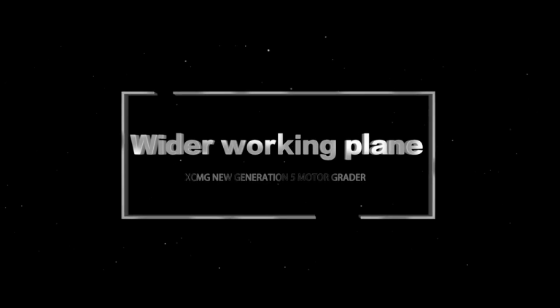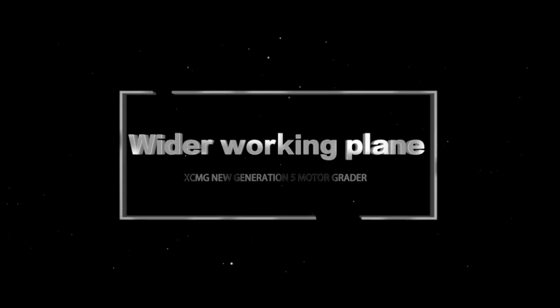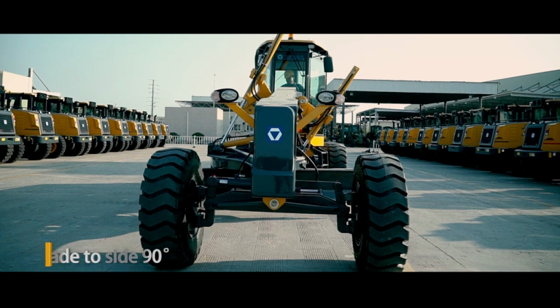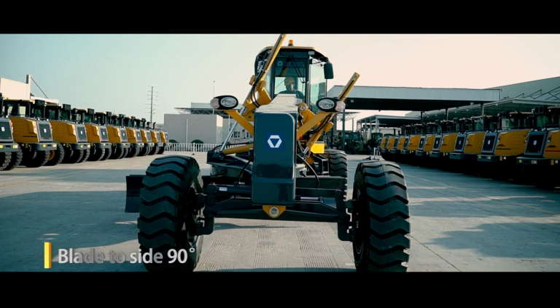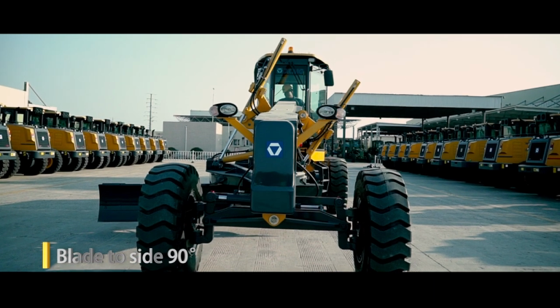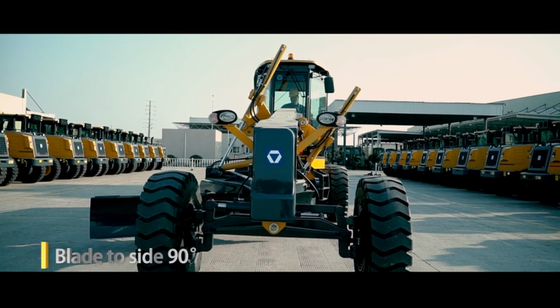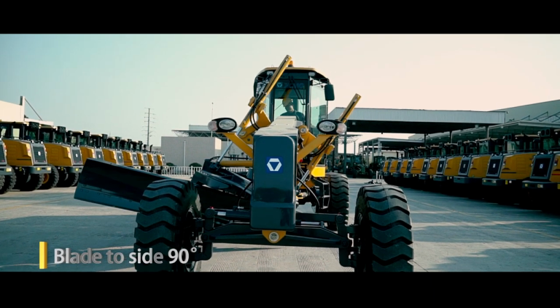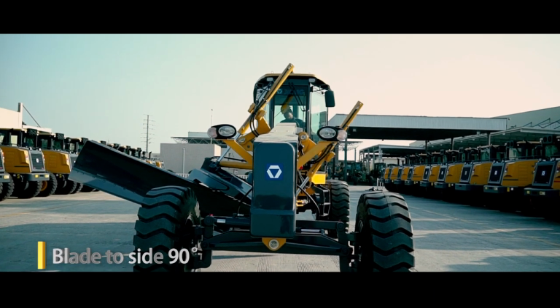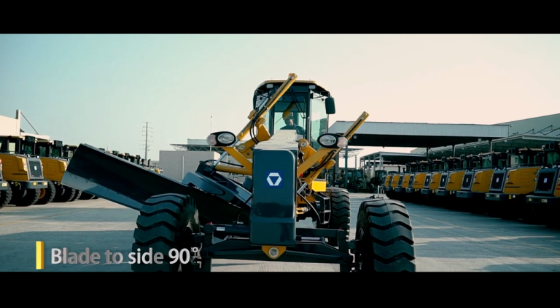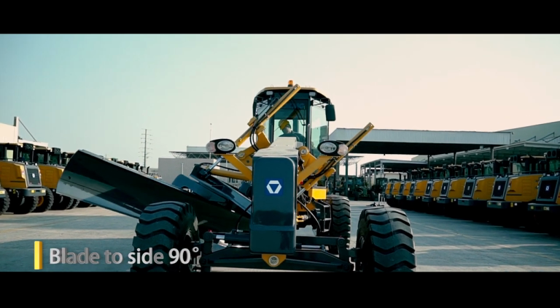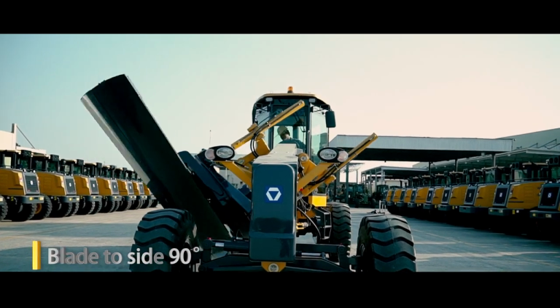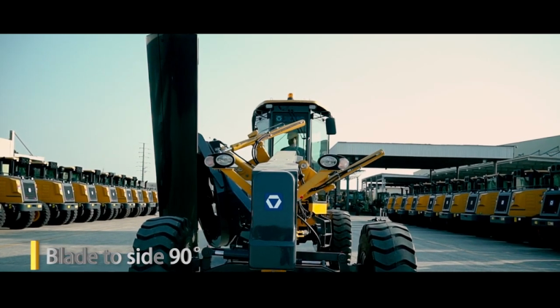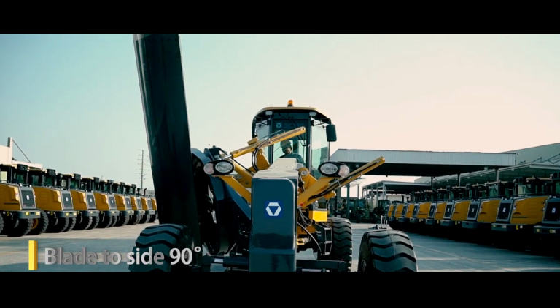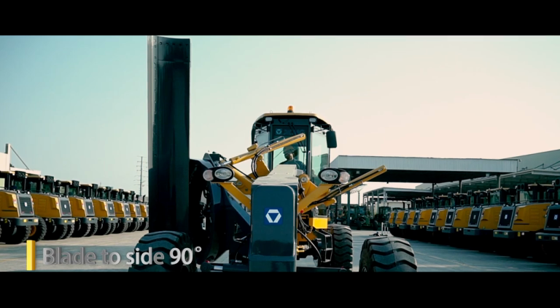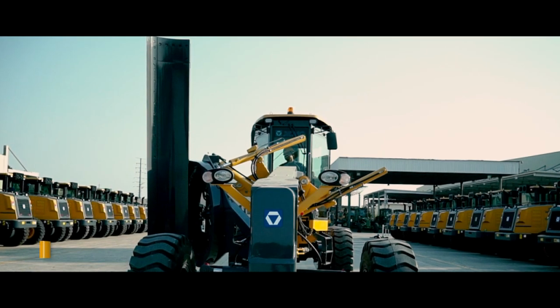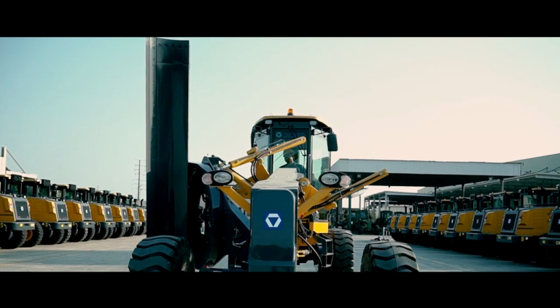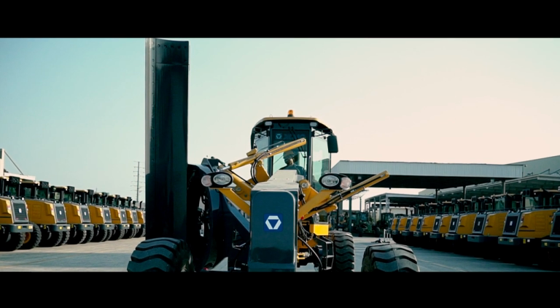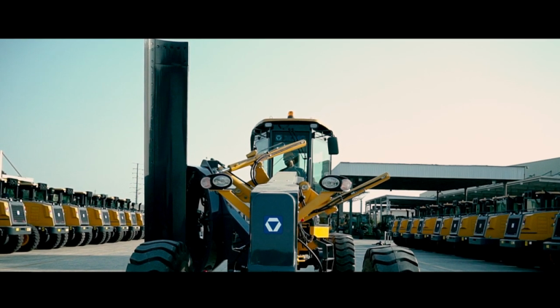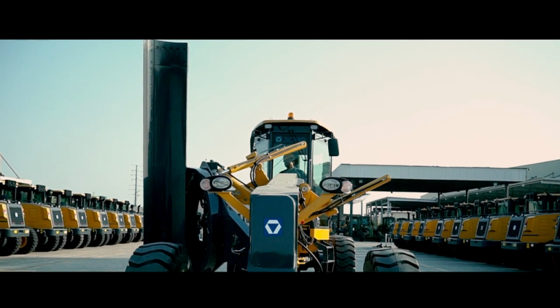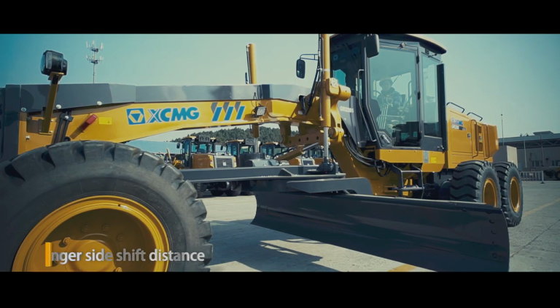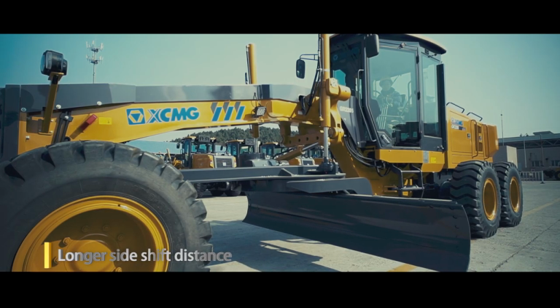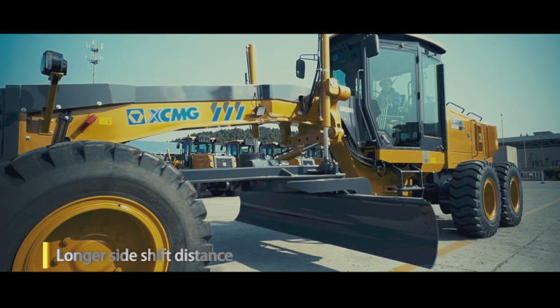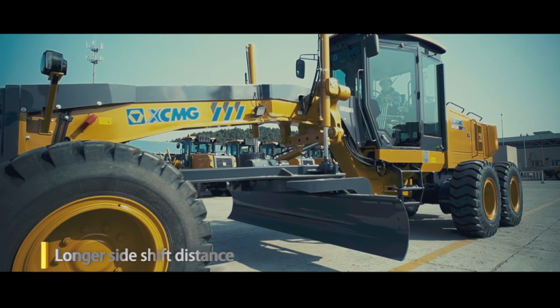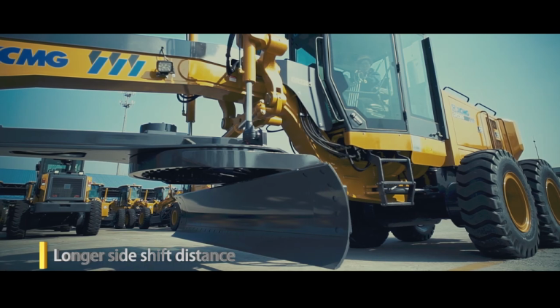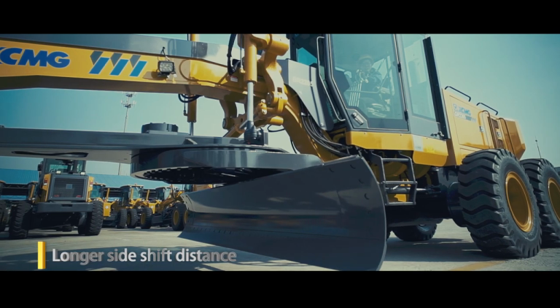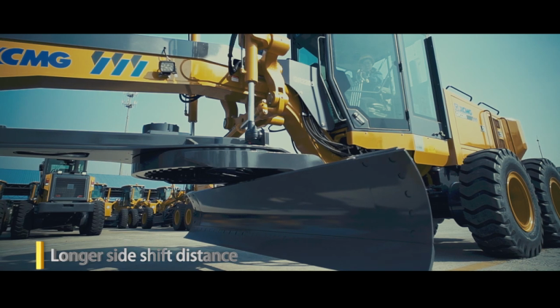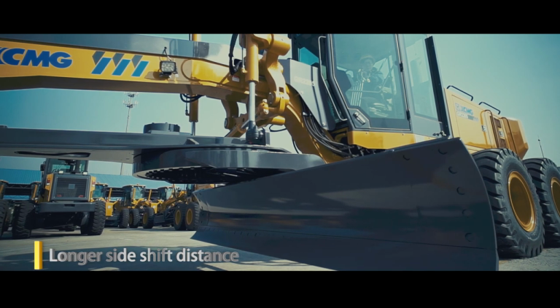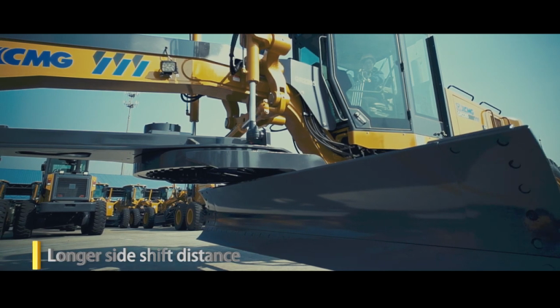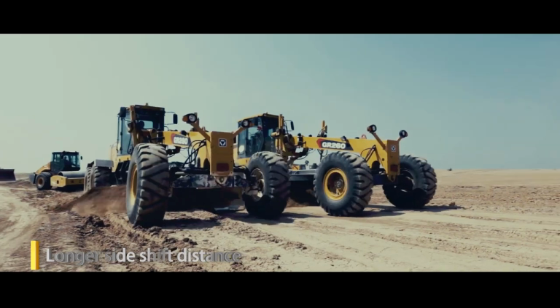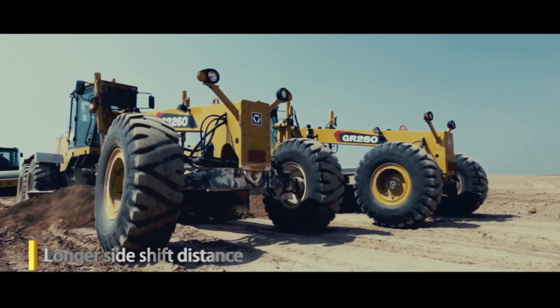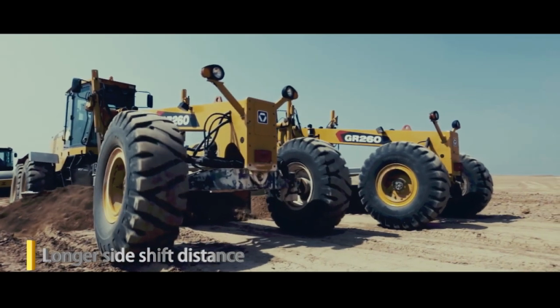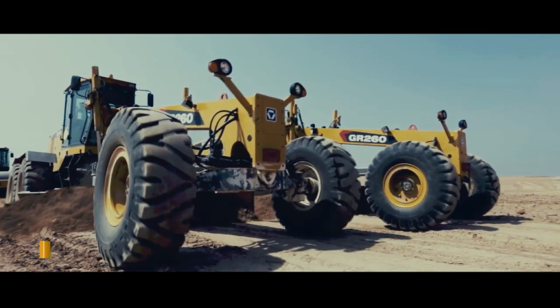The blade can realize left and right side 90-degree rotation, efficiently completing slope scraping, ditch digging, and more. The shift distance of the blade is longer and the working plane is wider.